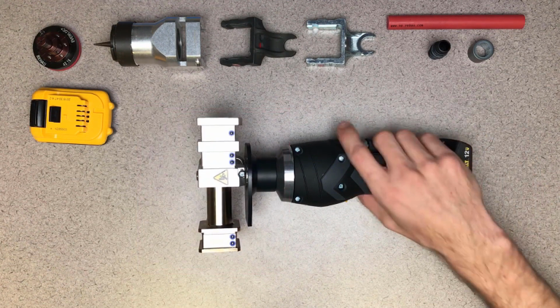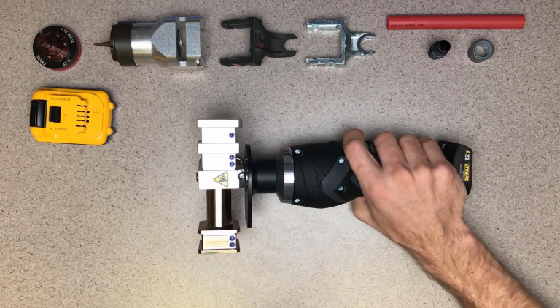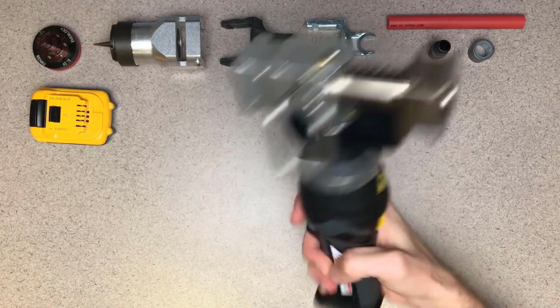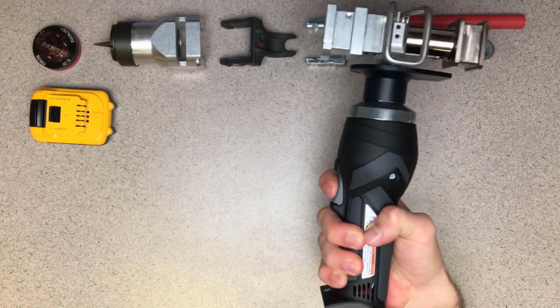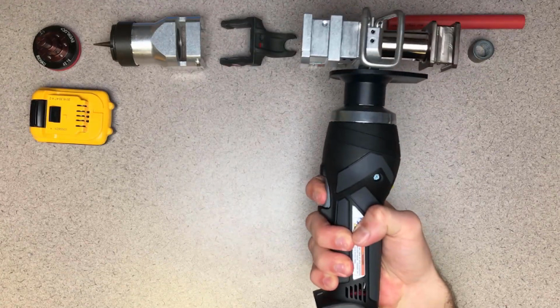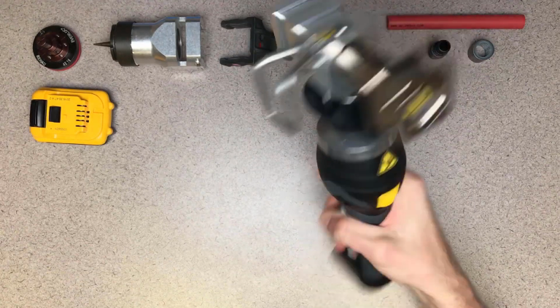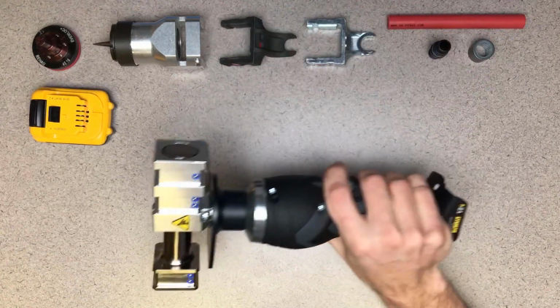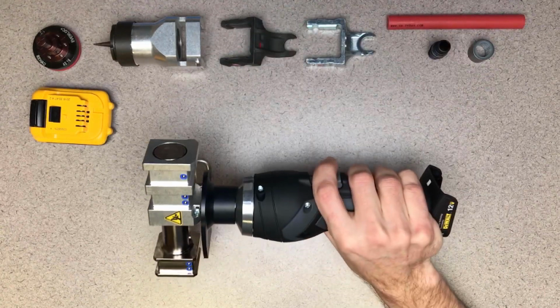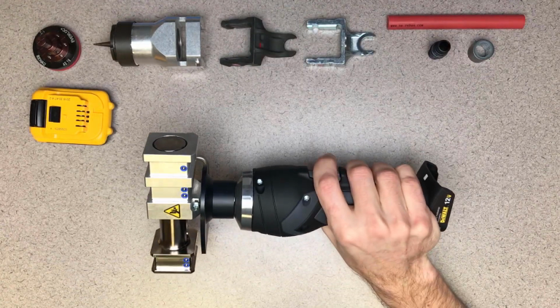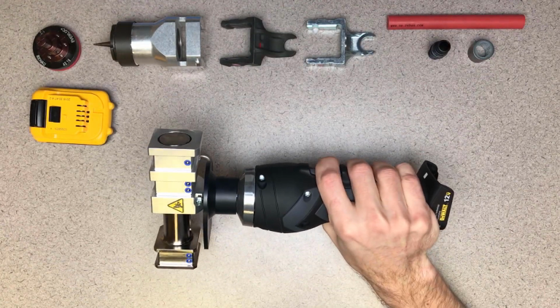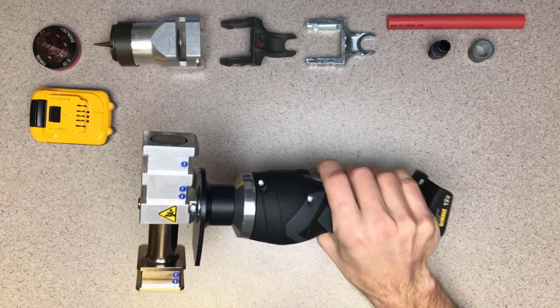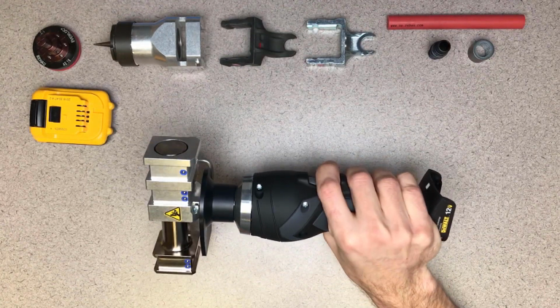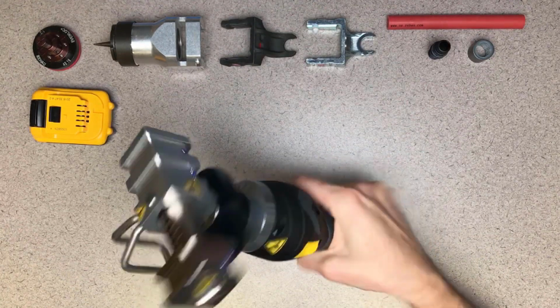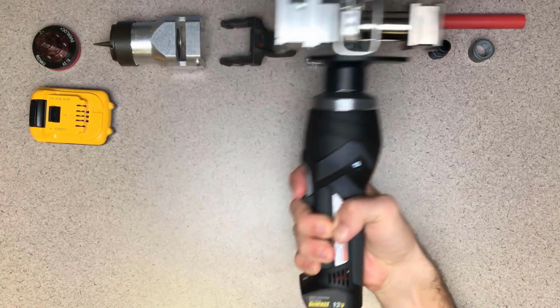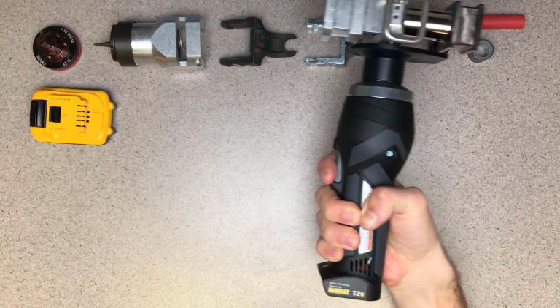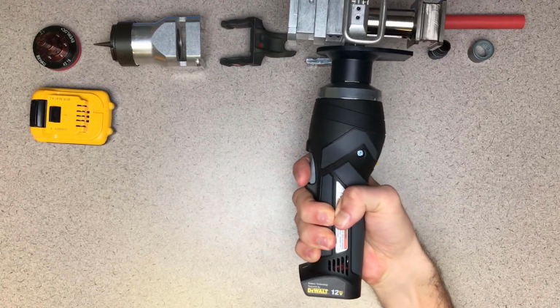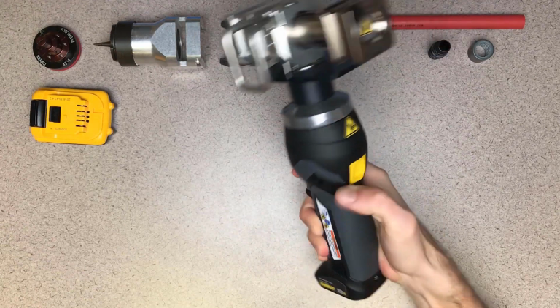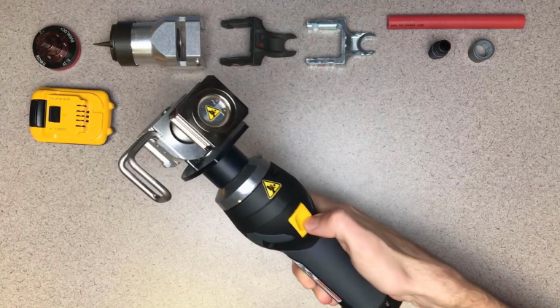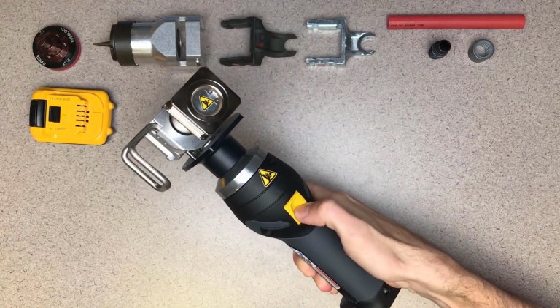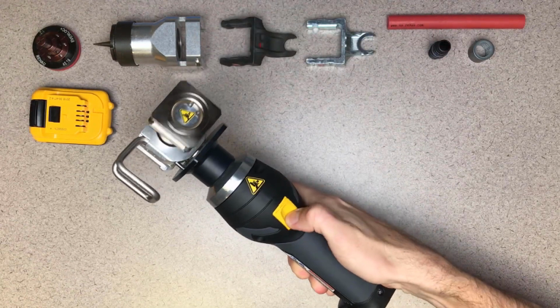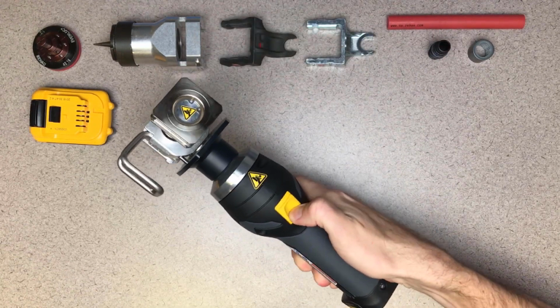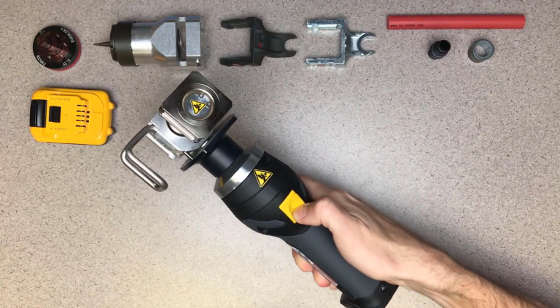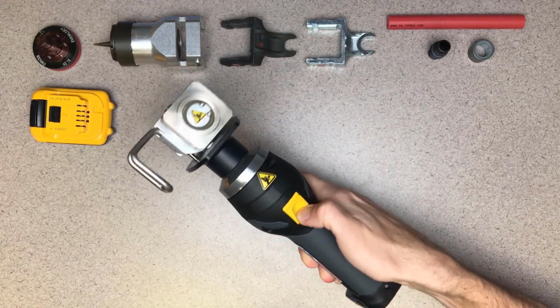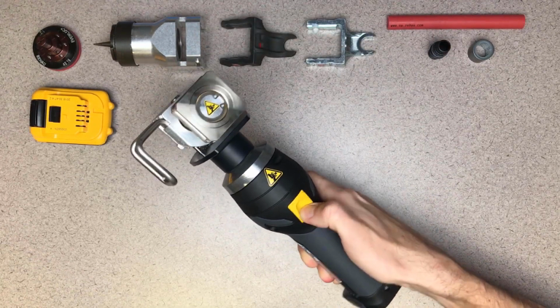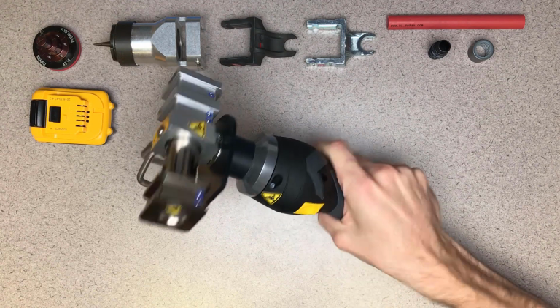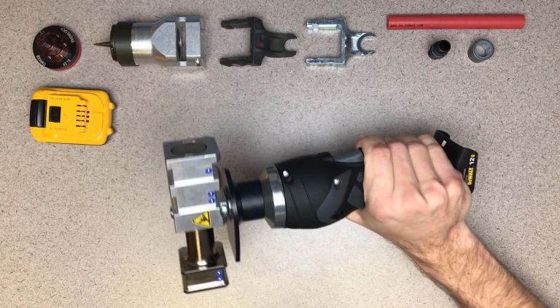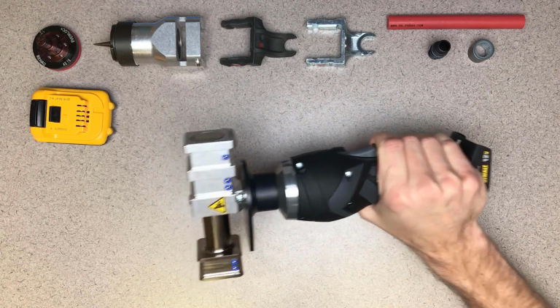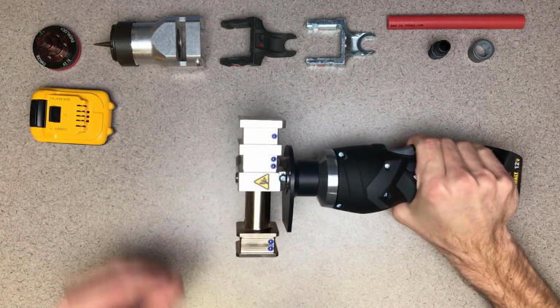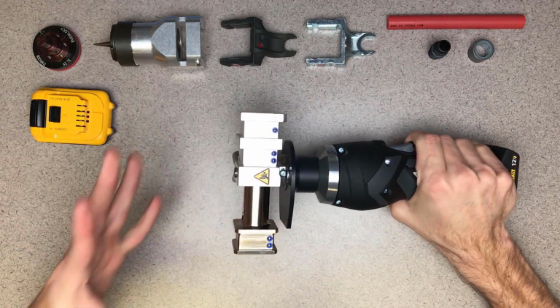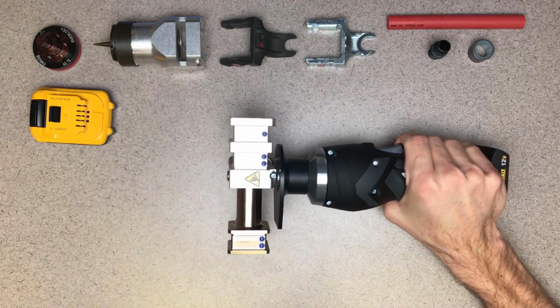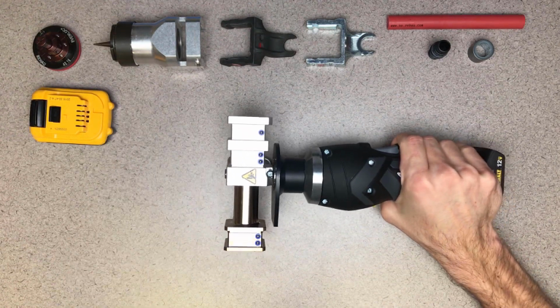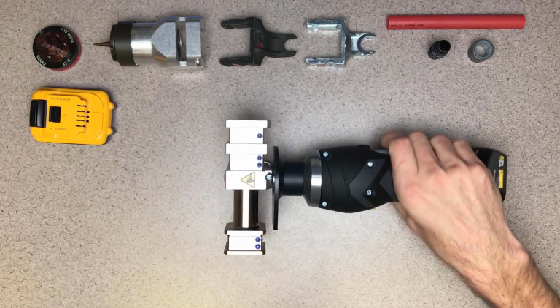This is the proper grip of the Everlock Plus power tool. I have my hand firmly around the control handle with my index finger ready to trigger the tool. With my hand in this position, I can easily push the release button if I need to release the hydraulic slide at any point during the expansion or compression.